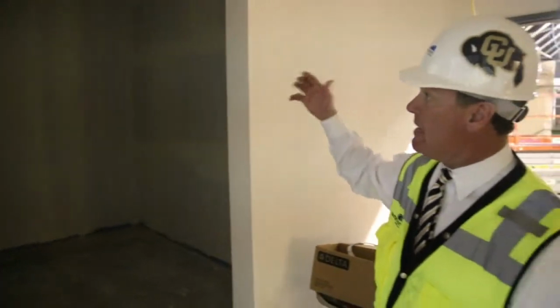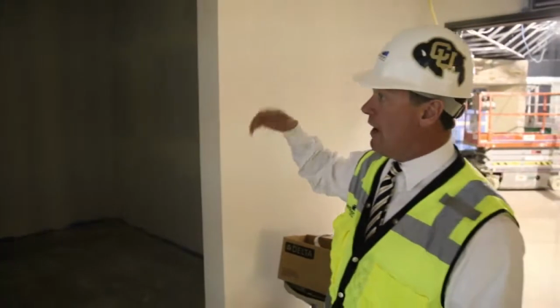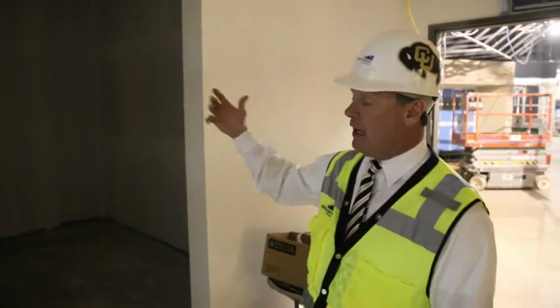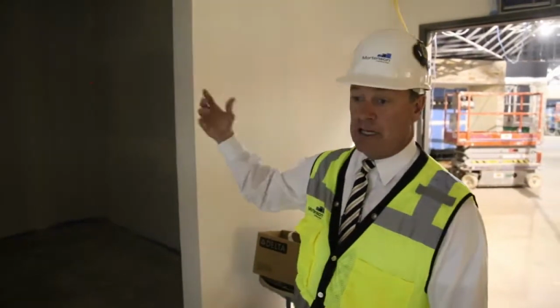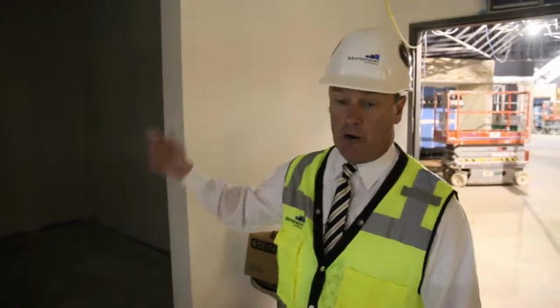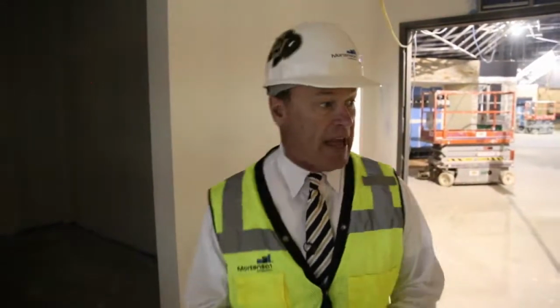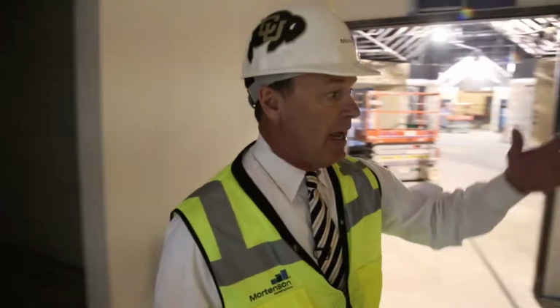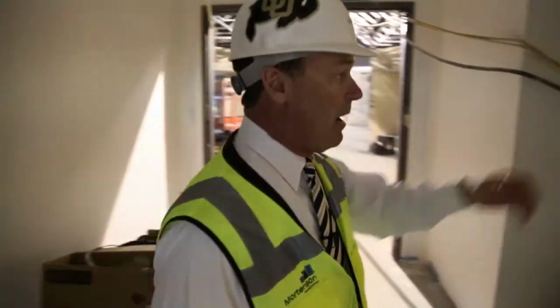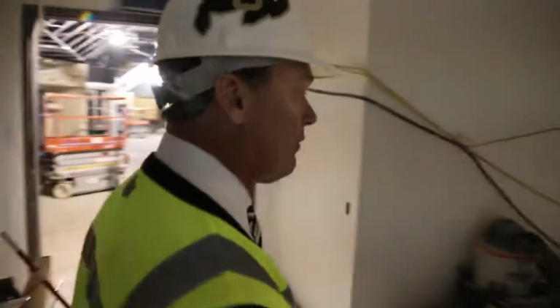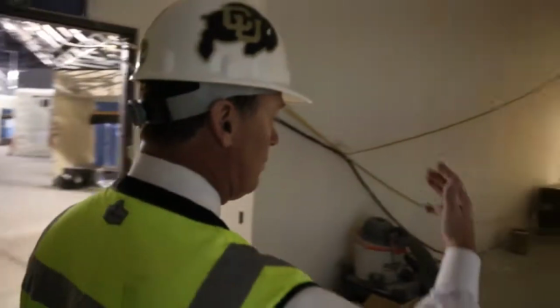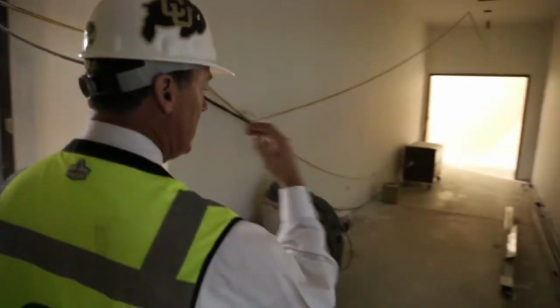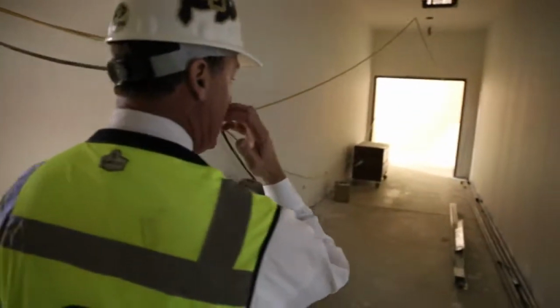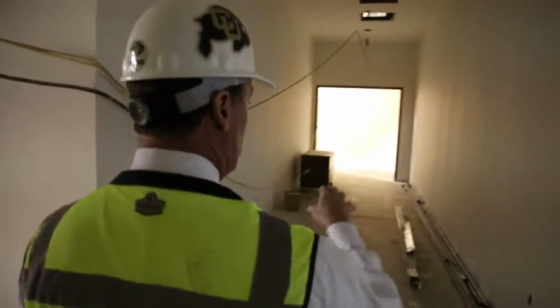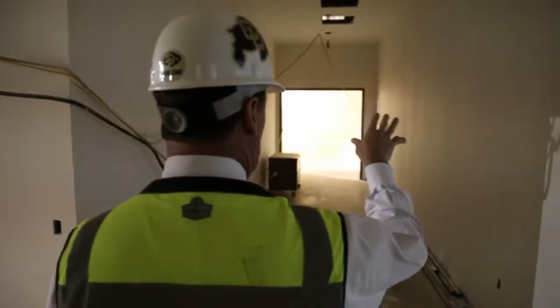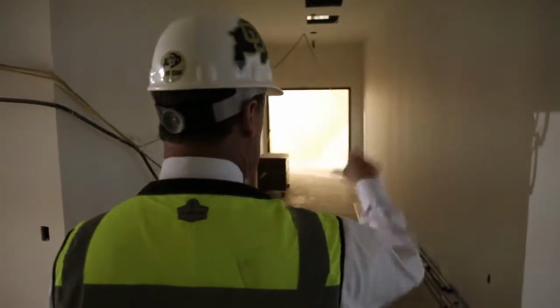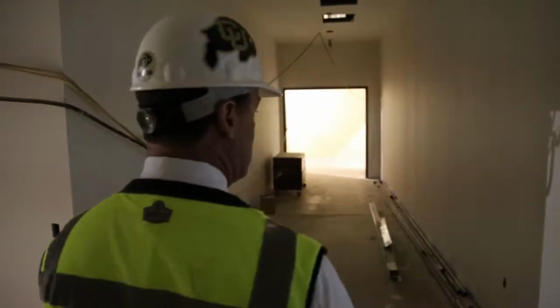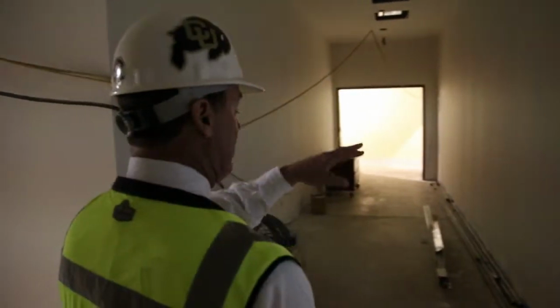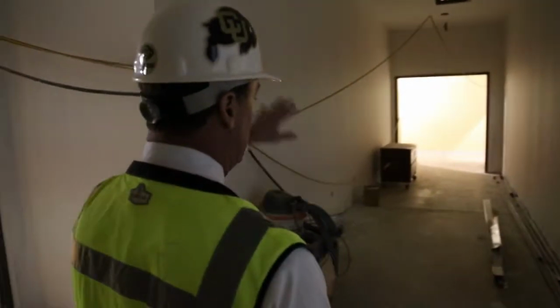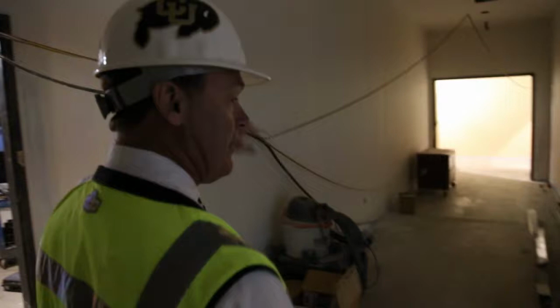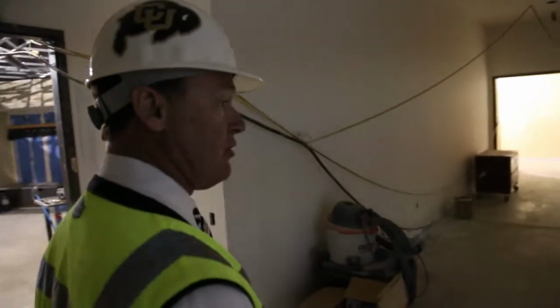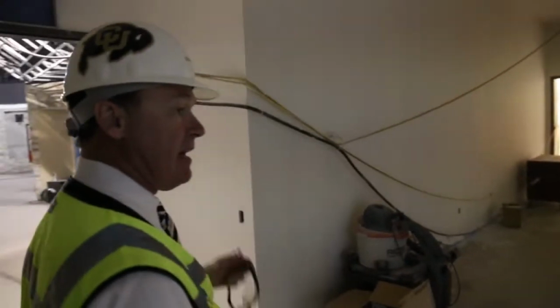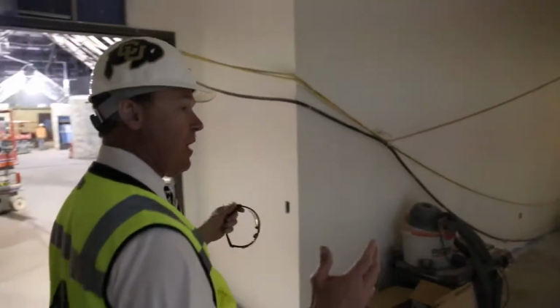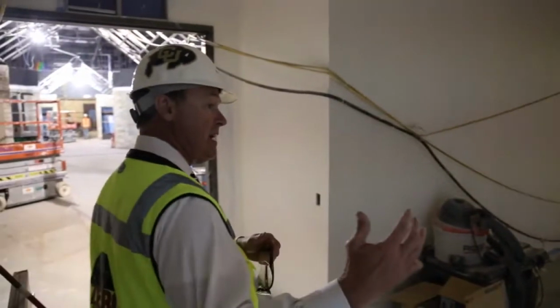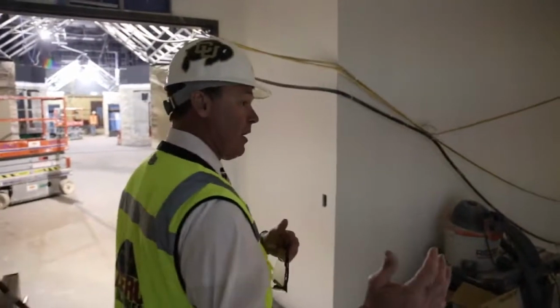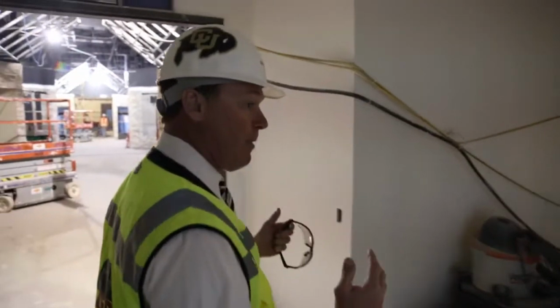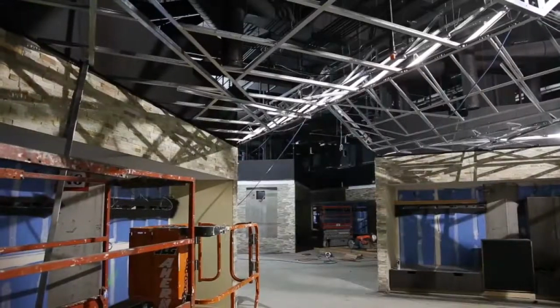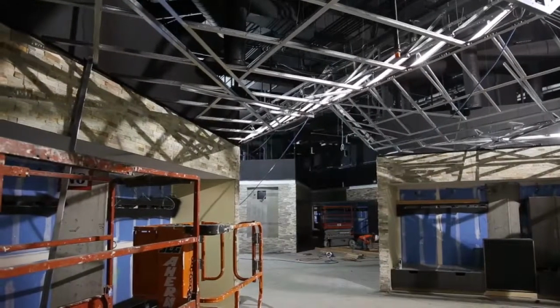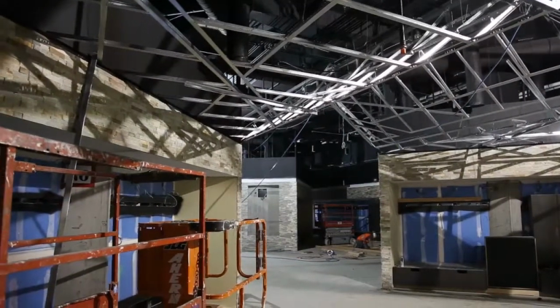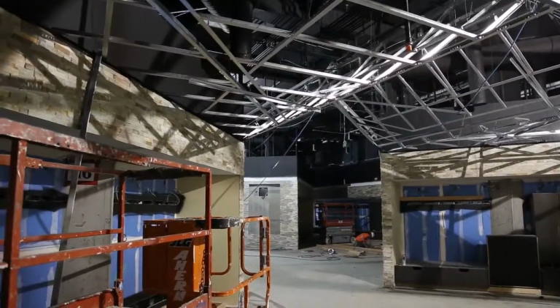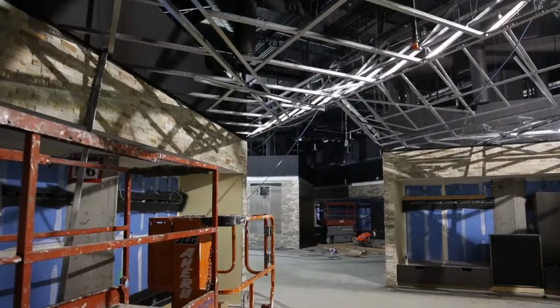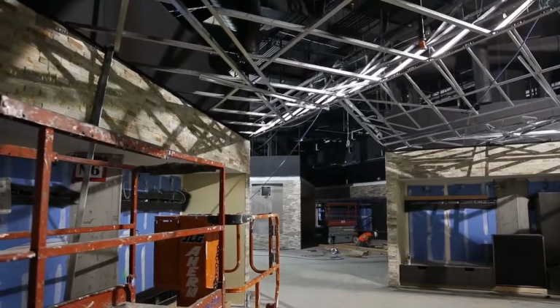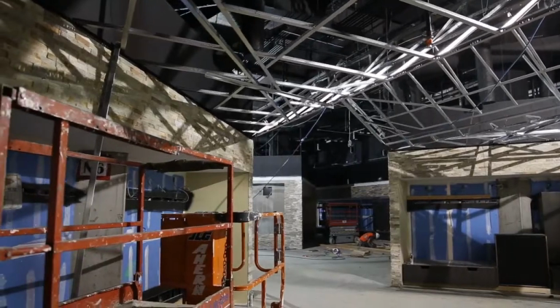On my right over here will be the NFL room. On one side you'll see the AFC, on the other side you'll see the NFC West. We want our football players when they come out to practice or to games to be able to see this as the last thing before they go out there.